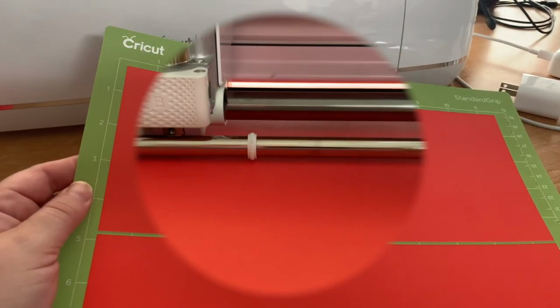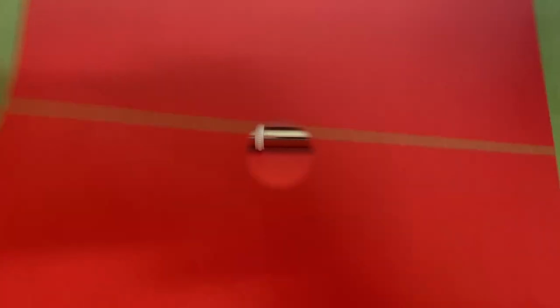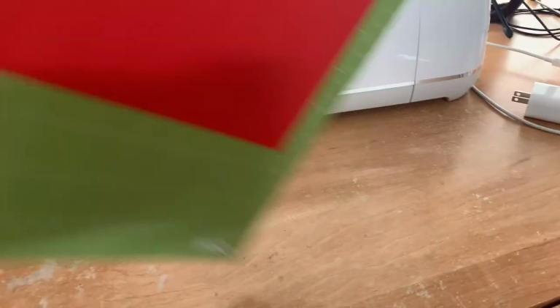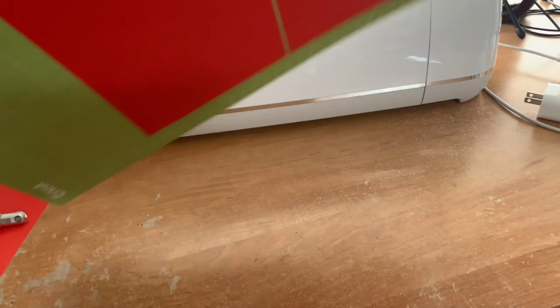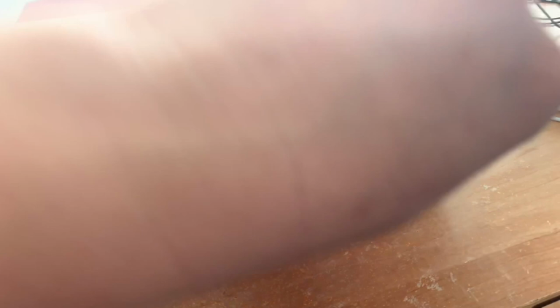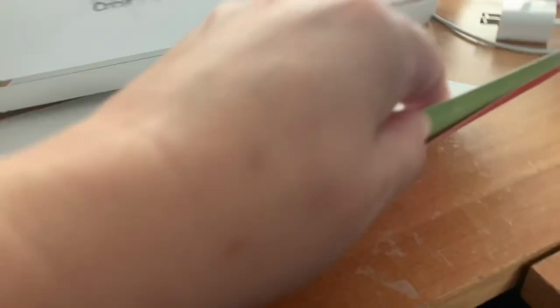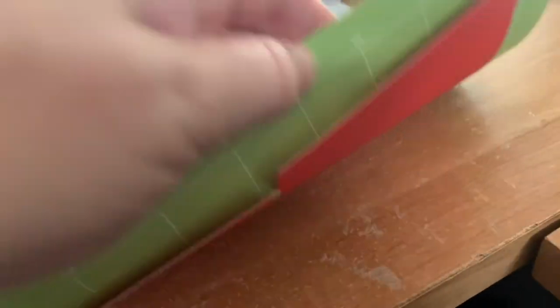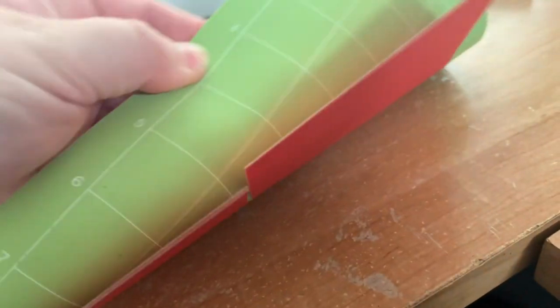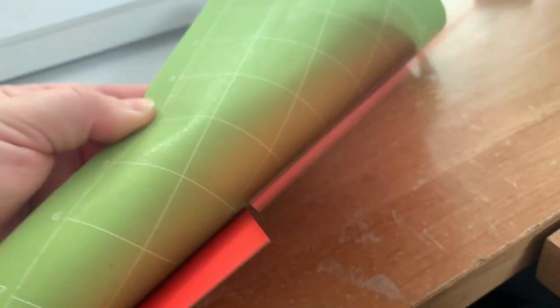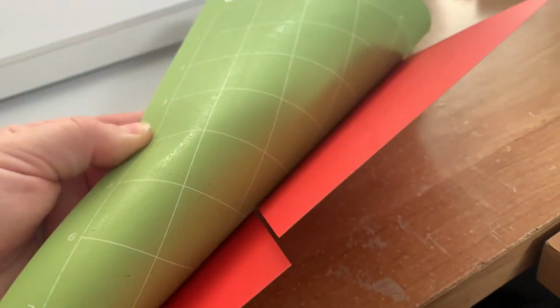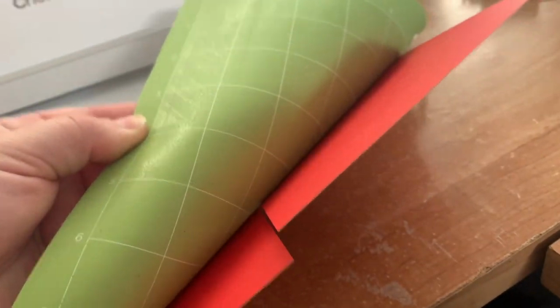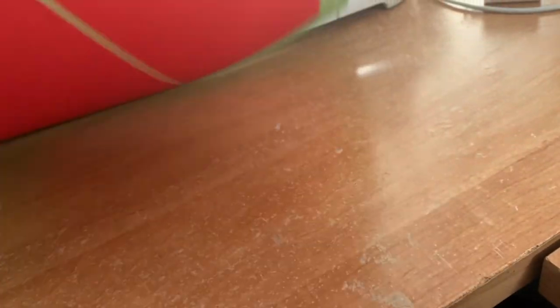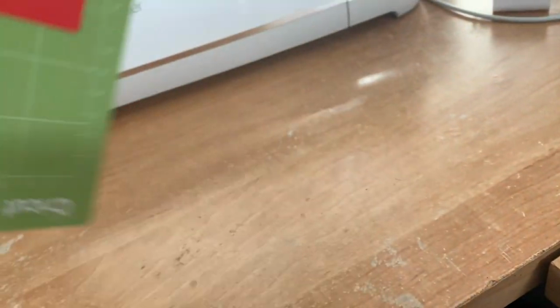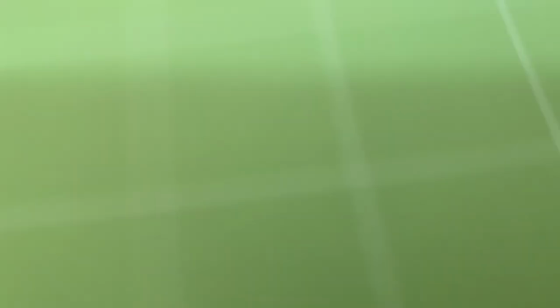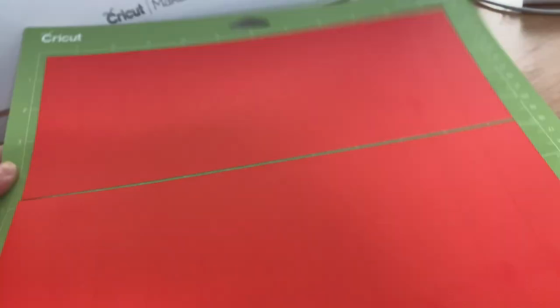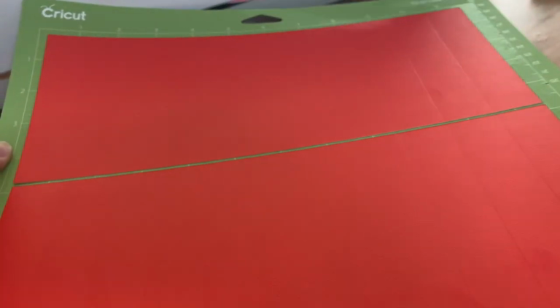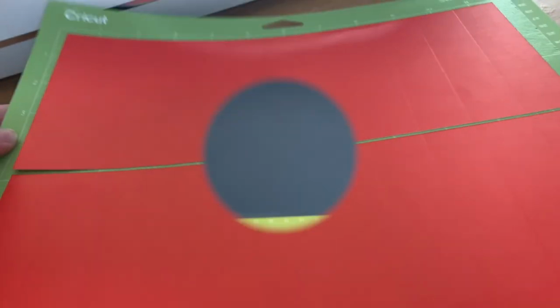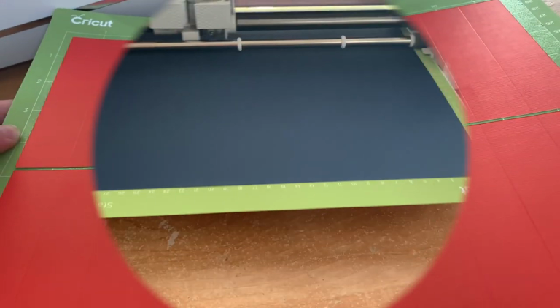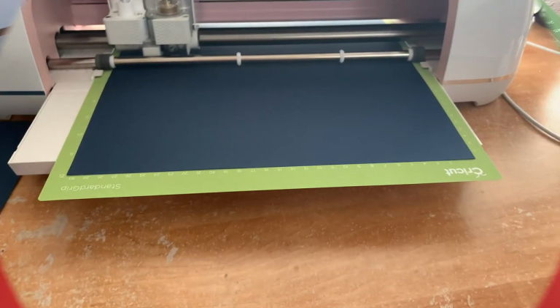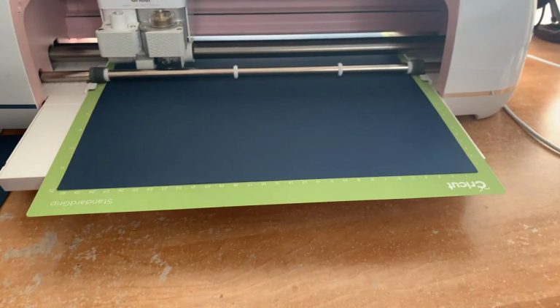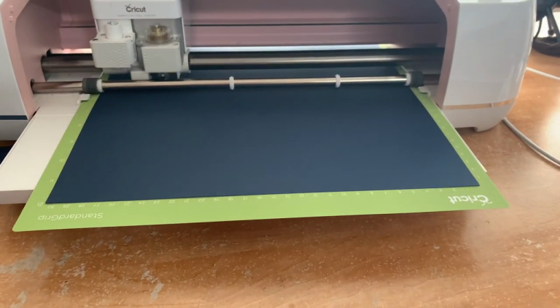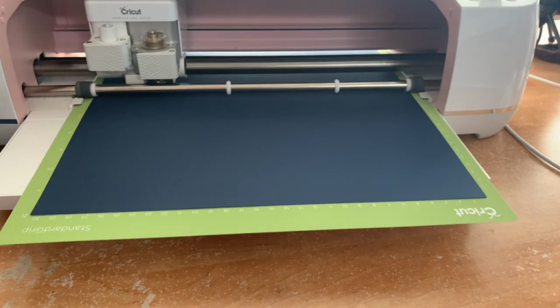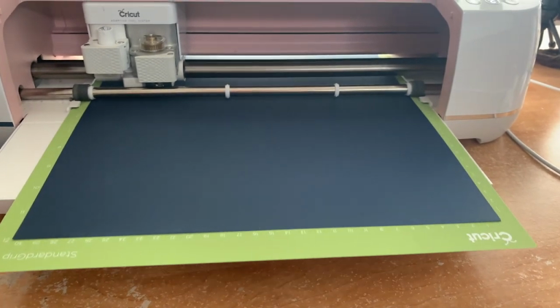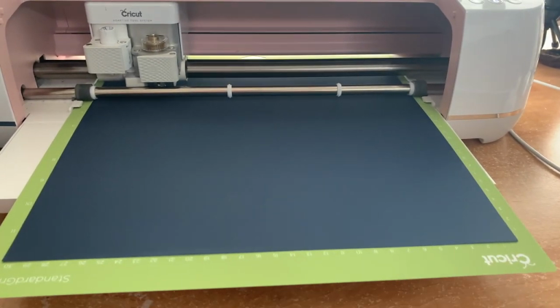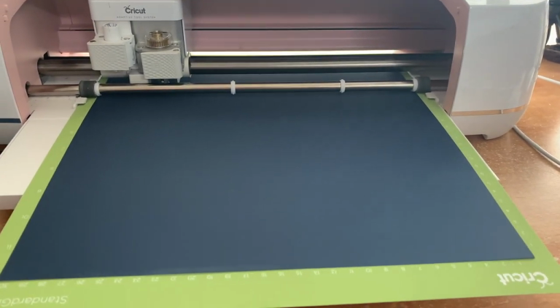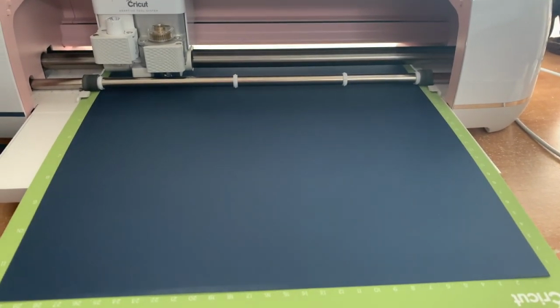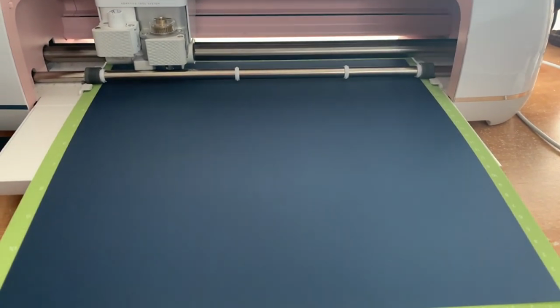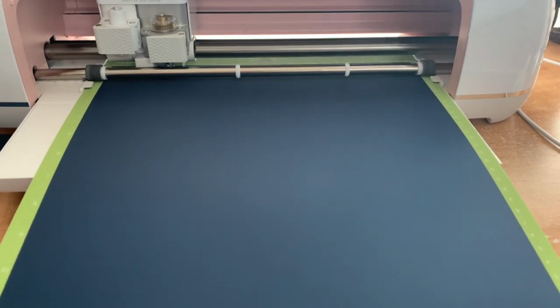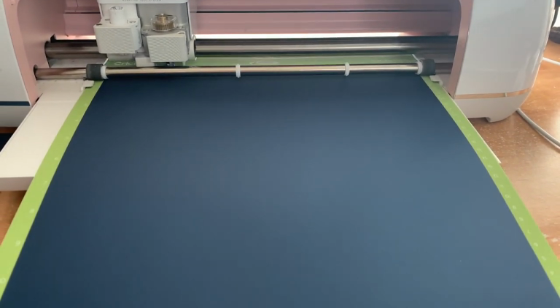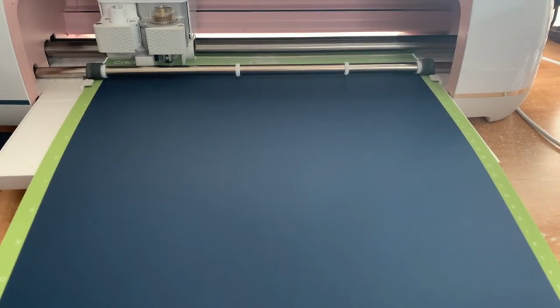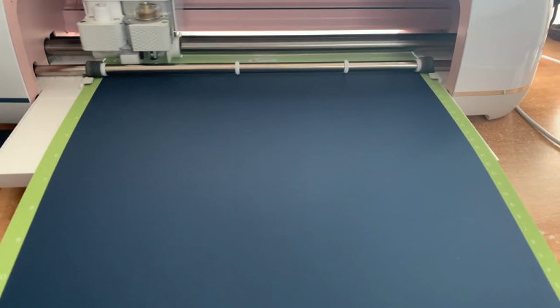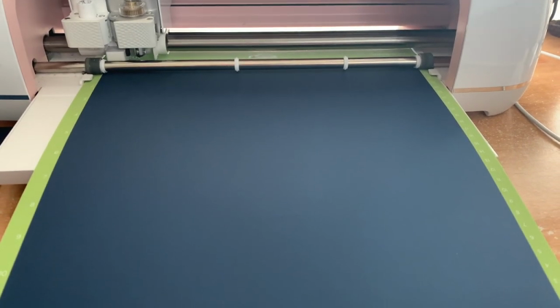To remove the cardstock easily, flip the mat over and bend the mat rather than the cardstock. That way you don't destroy any part of your design or tear any of the cardstock.